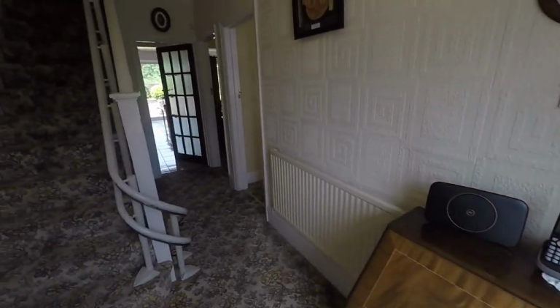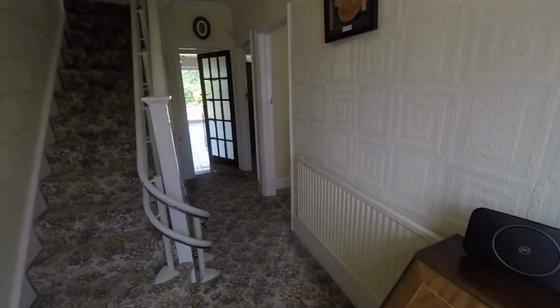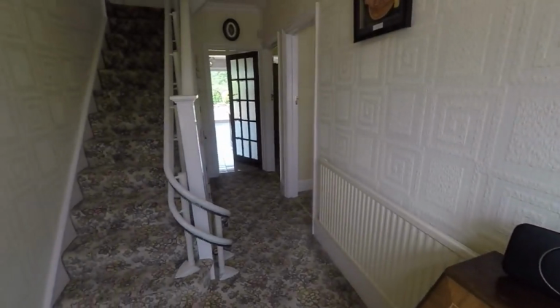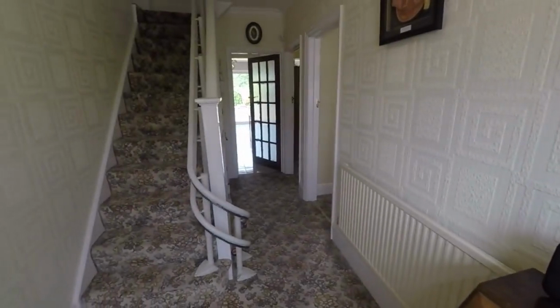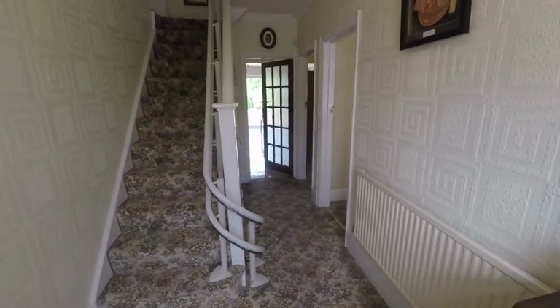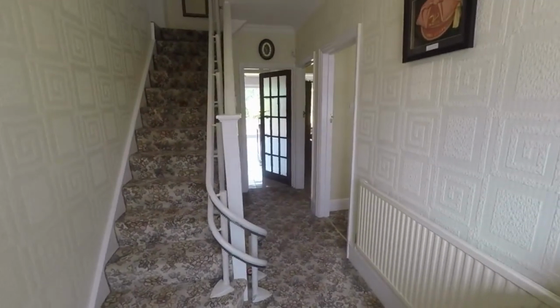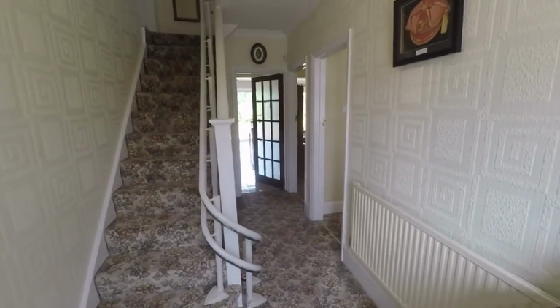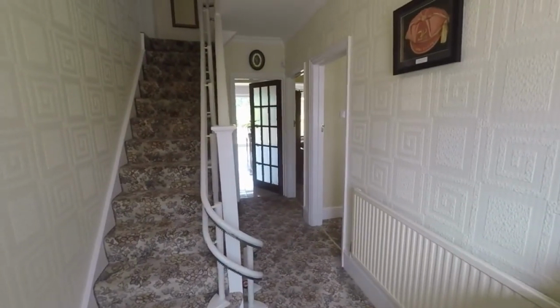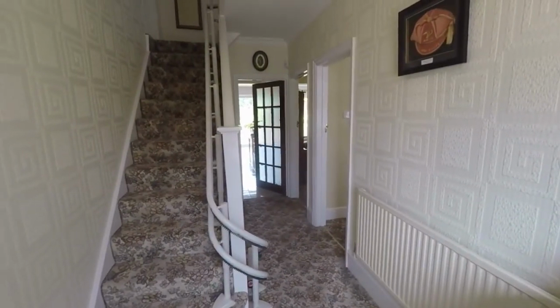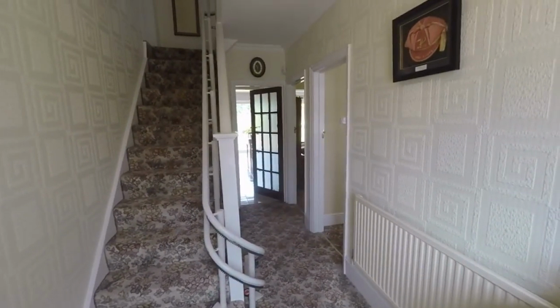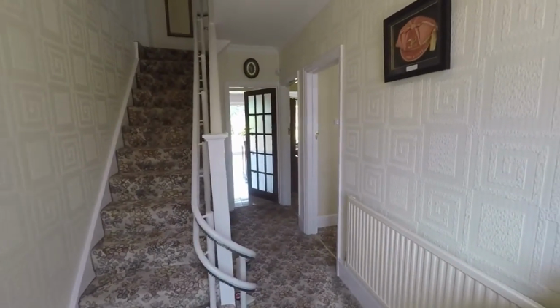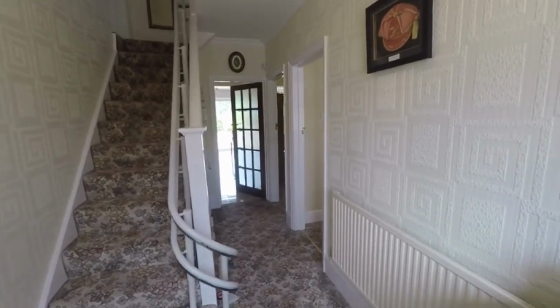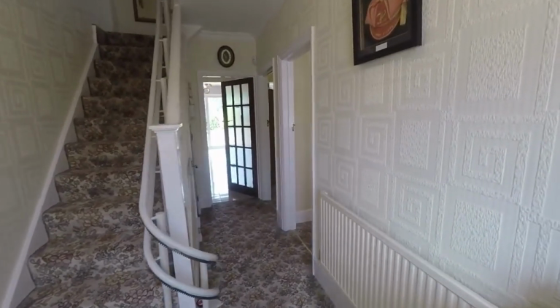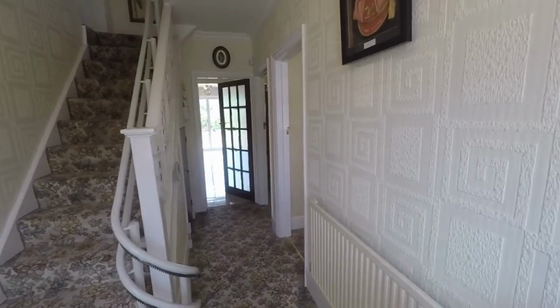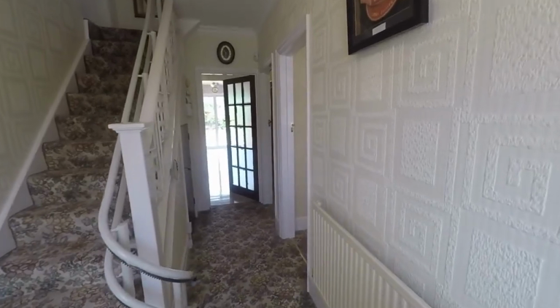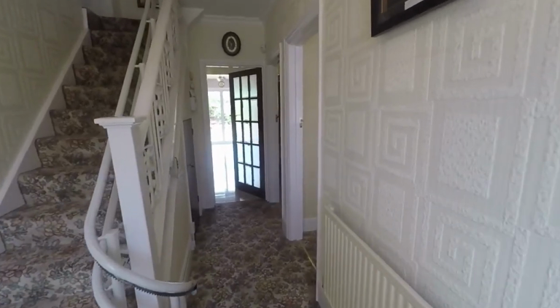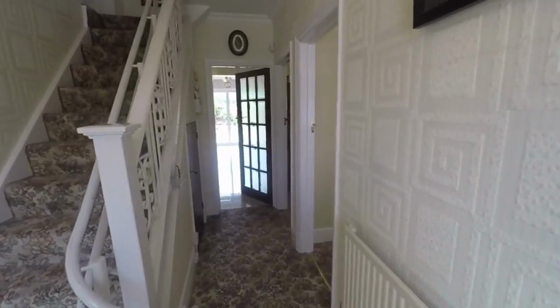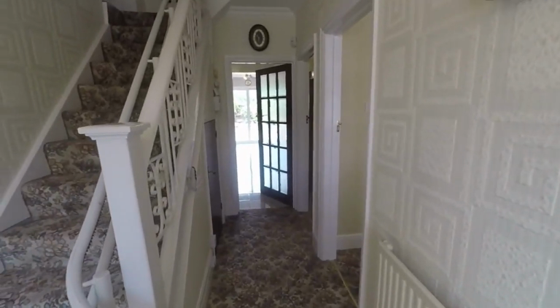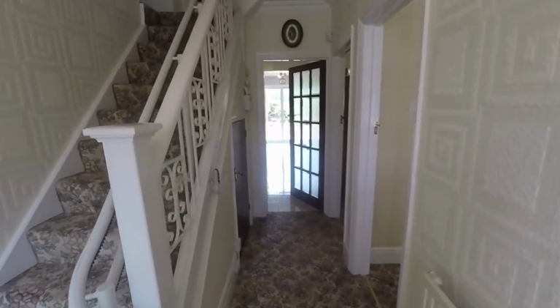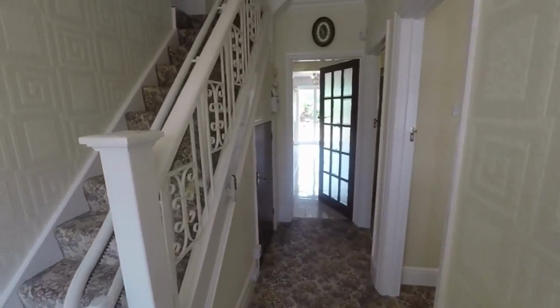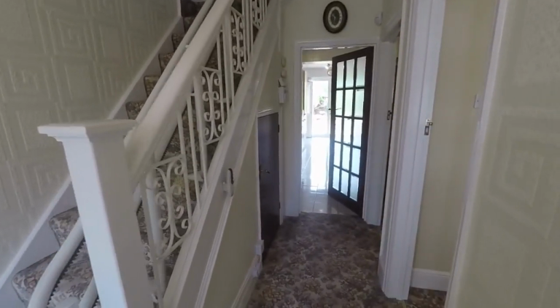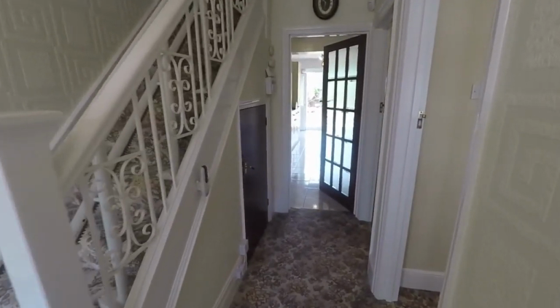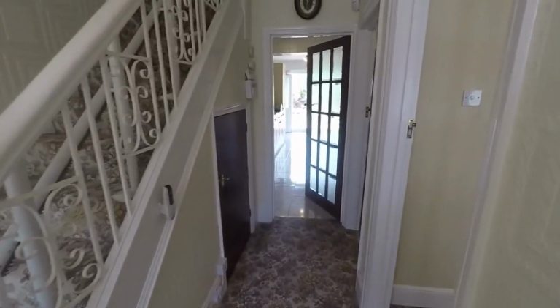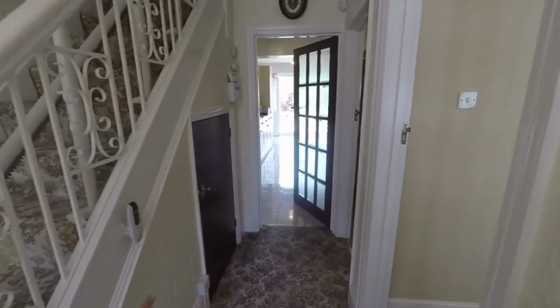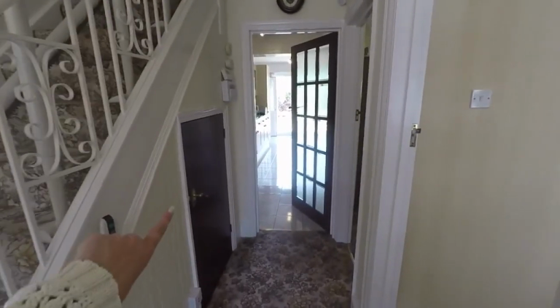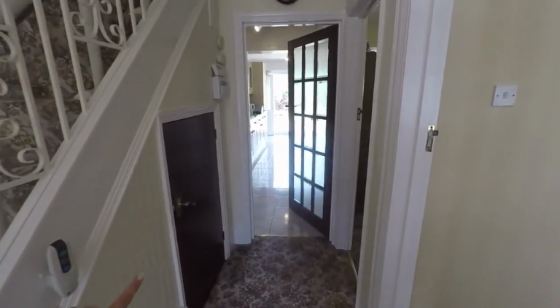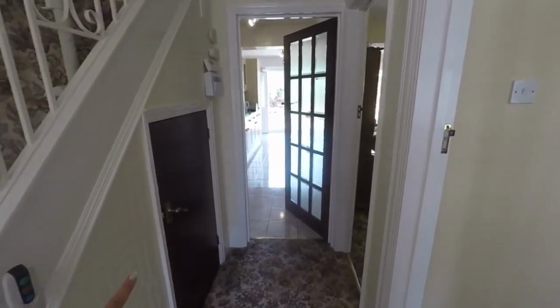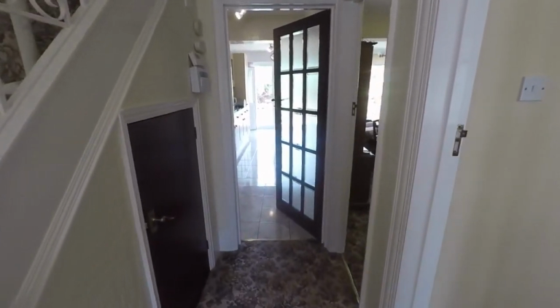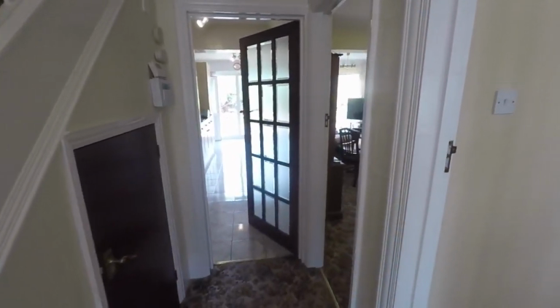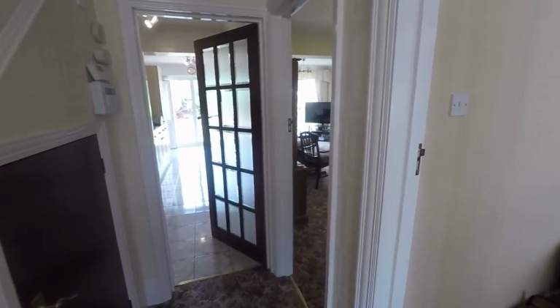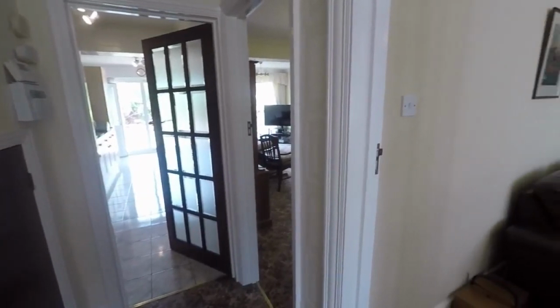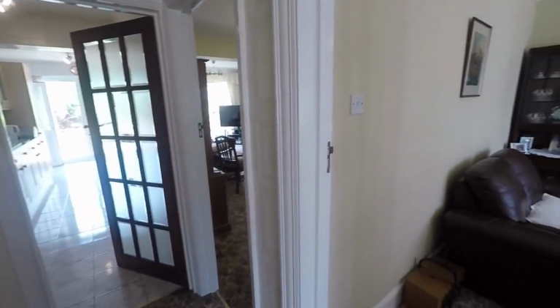From the hallway we have access into the main living areas with your stairs up to the first floor, and you do have some storage just underneath the stairs here.